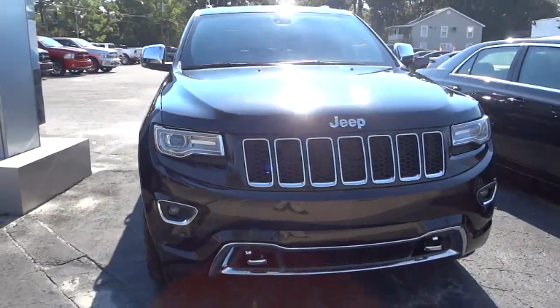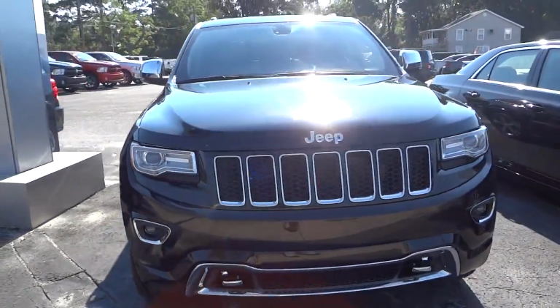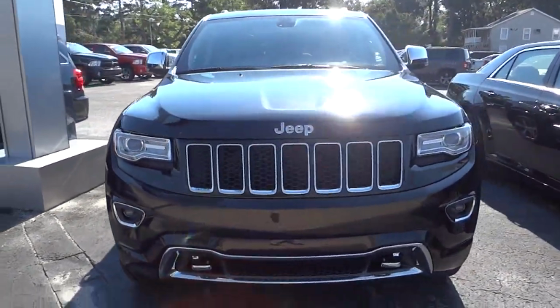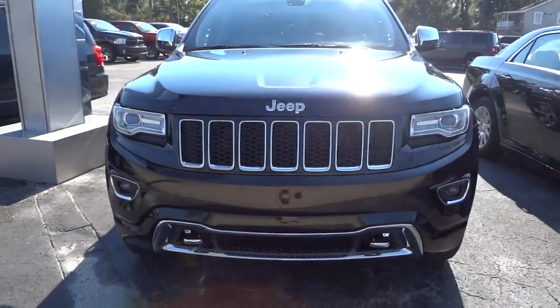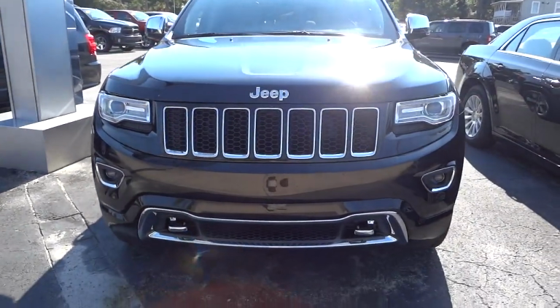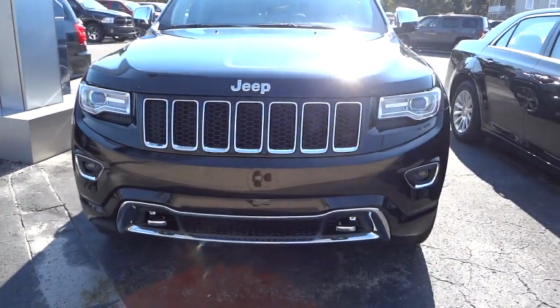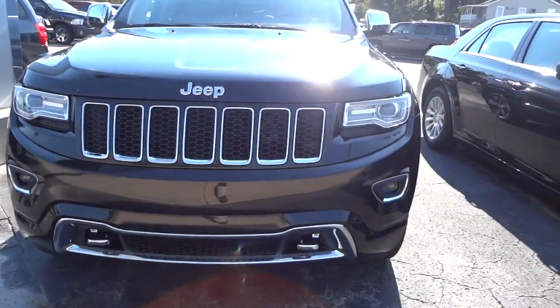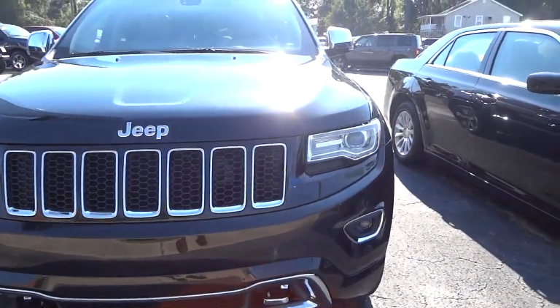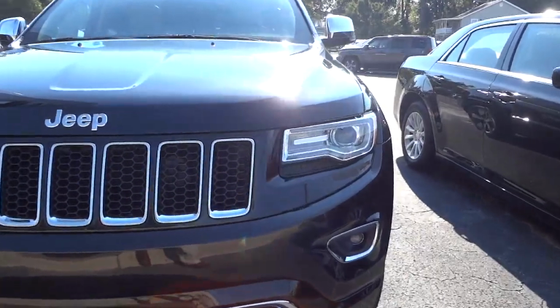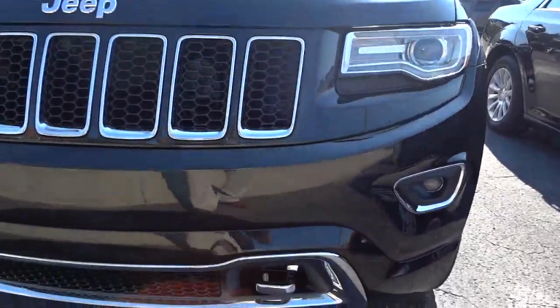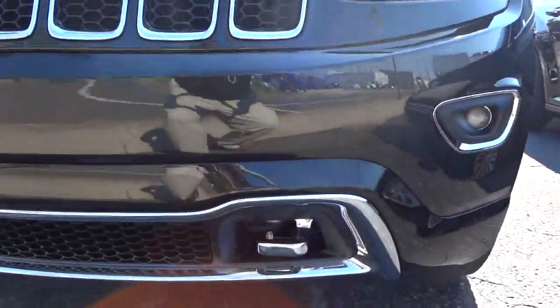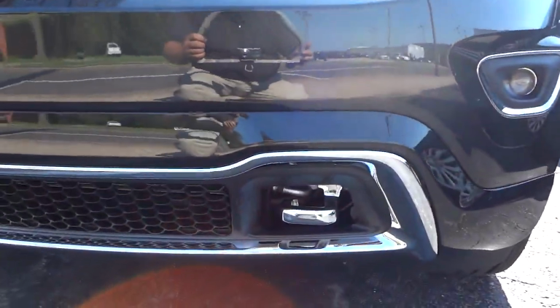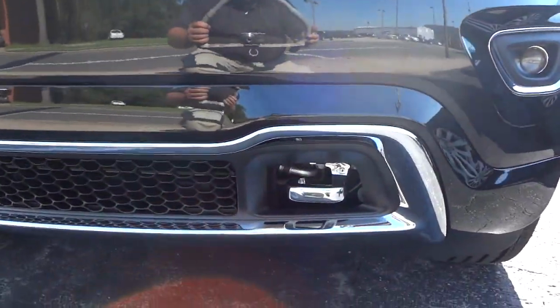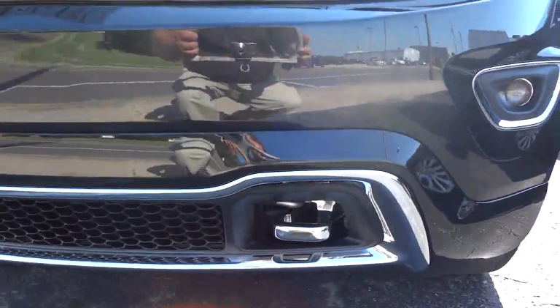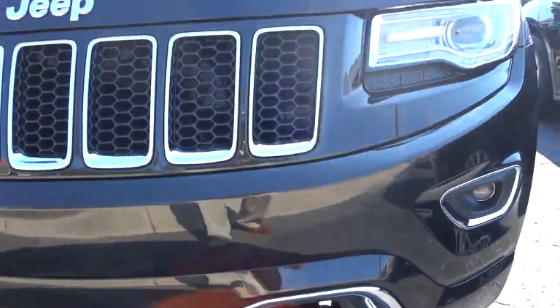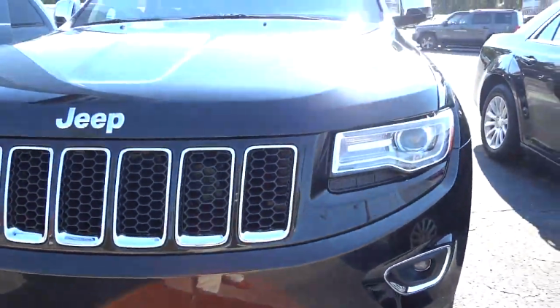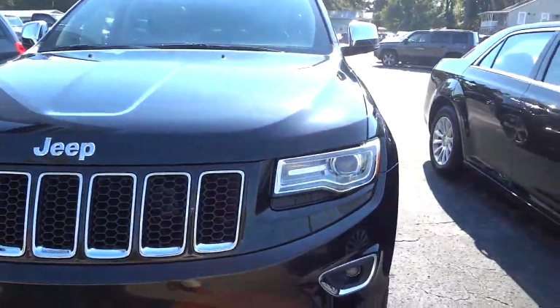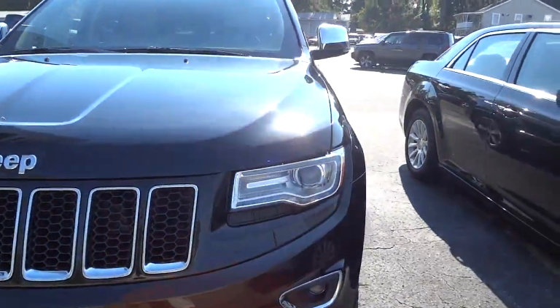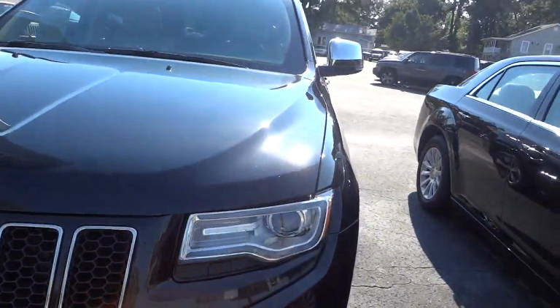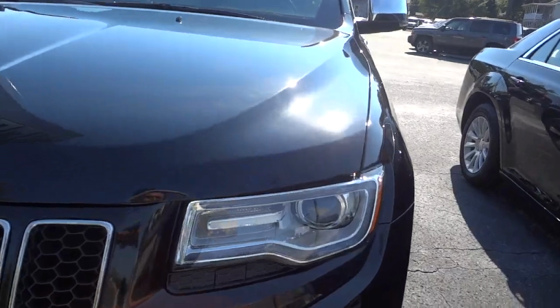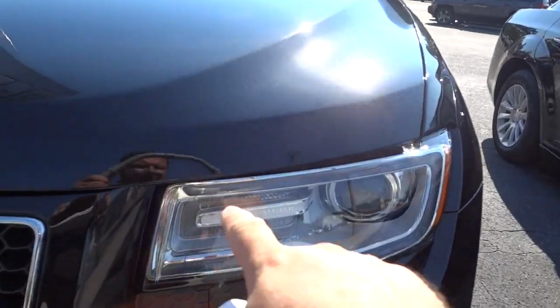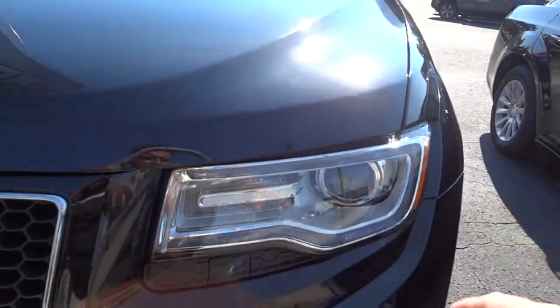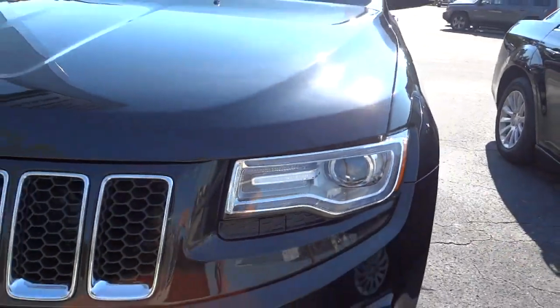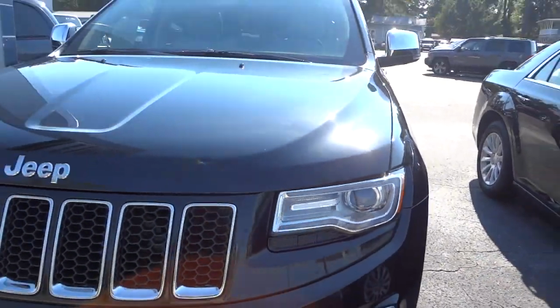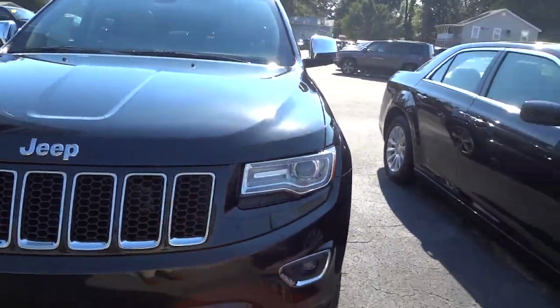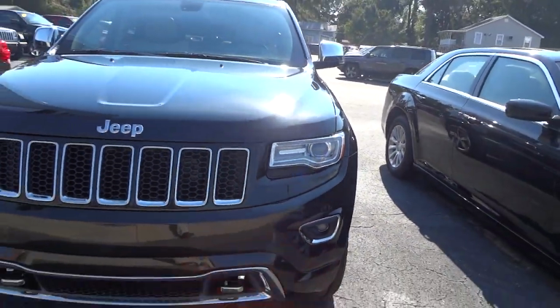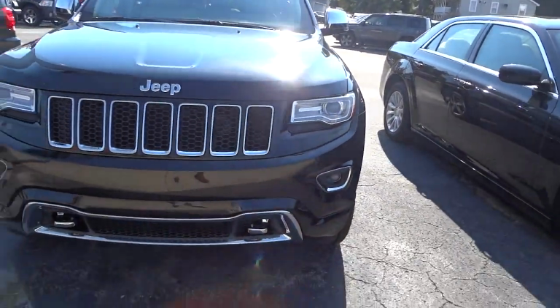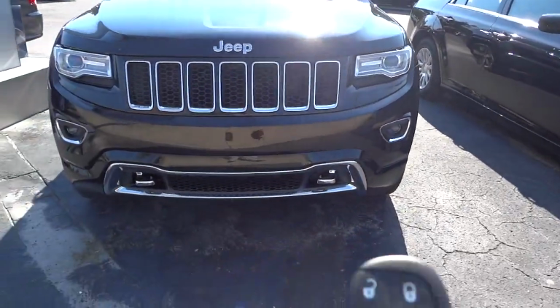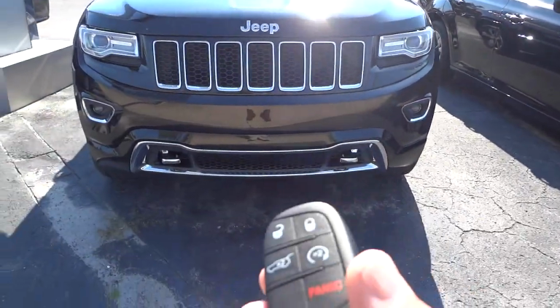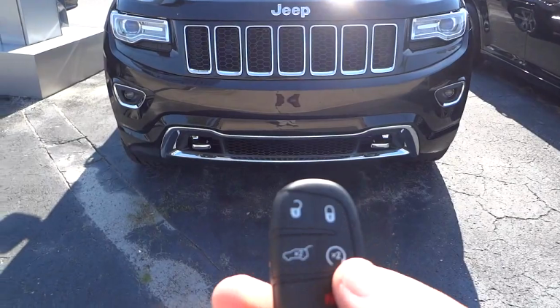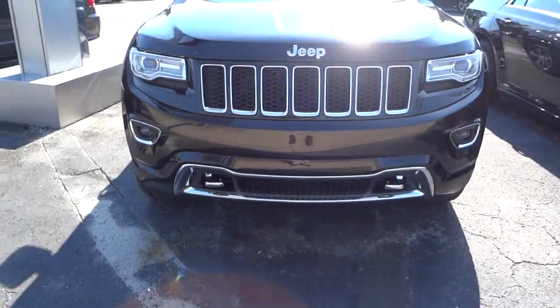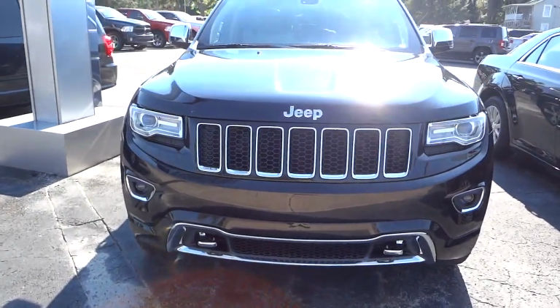We've got the projector headlights as well as fog lights. This one has the tow hooks chromed out, and you do have an LED accent around the headlights. One of the features it has is remote start — I'm going to go ahead and start it up.